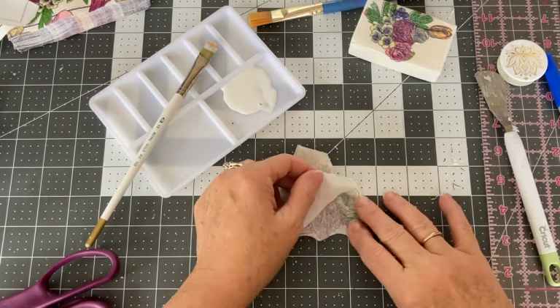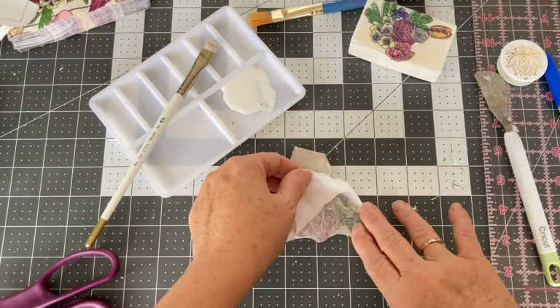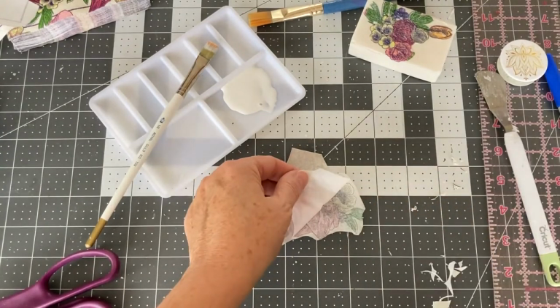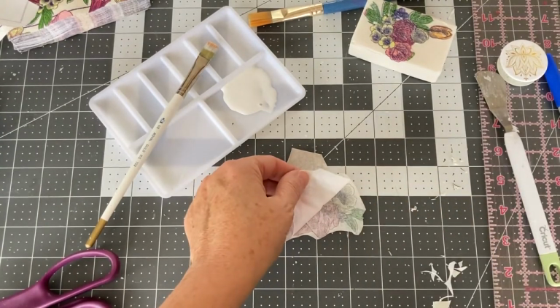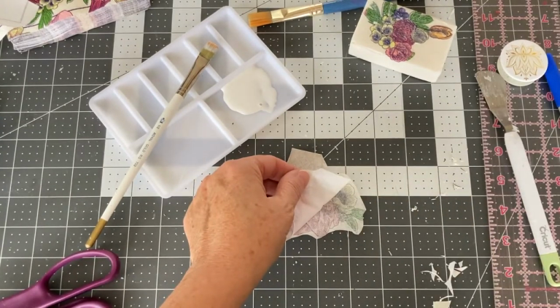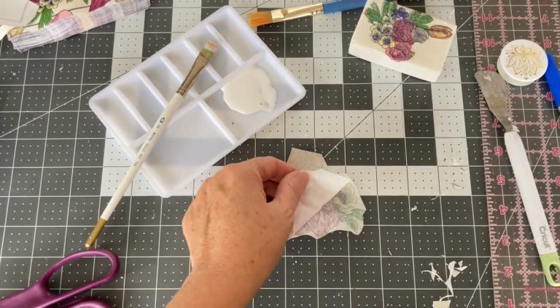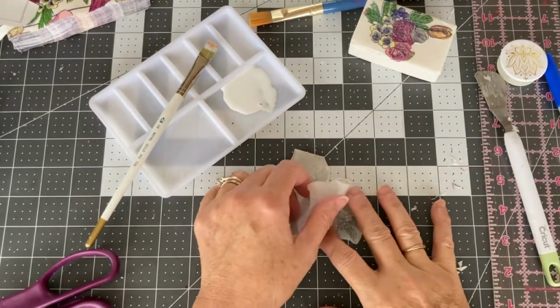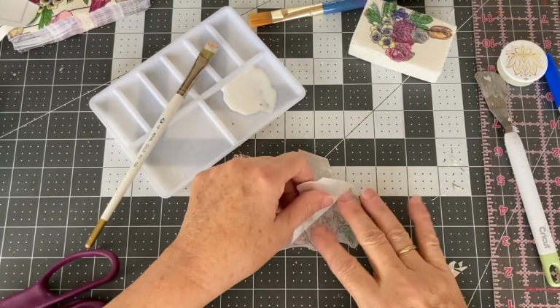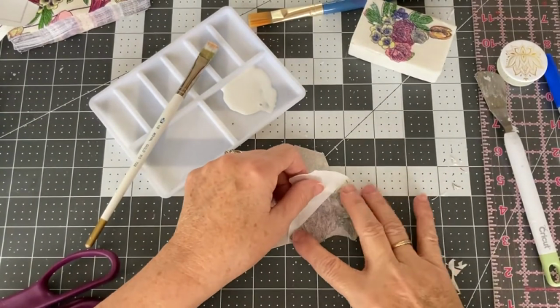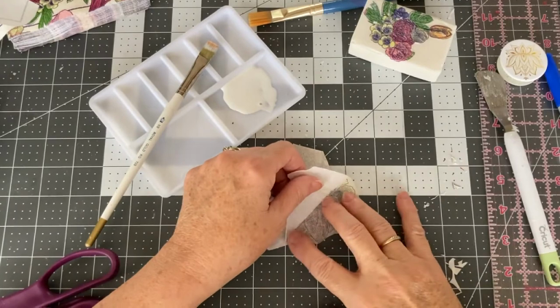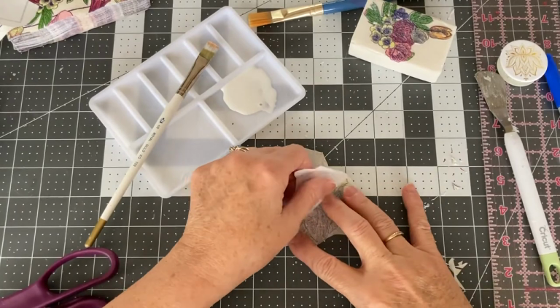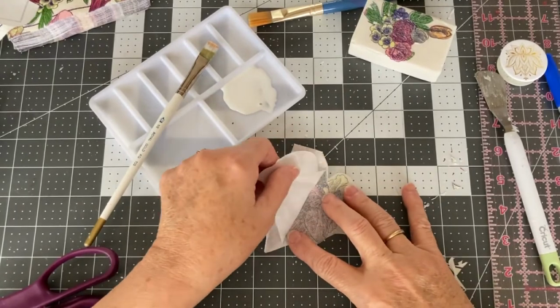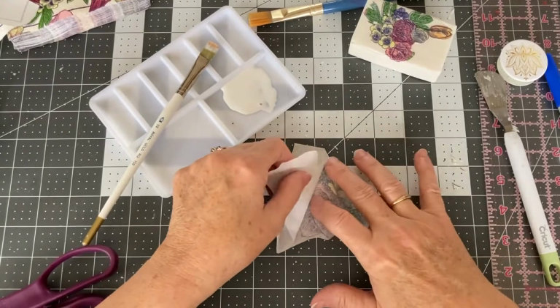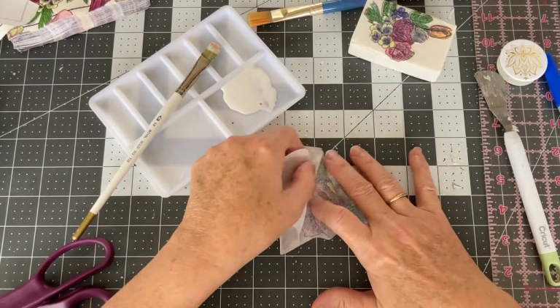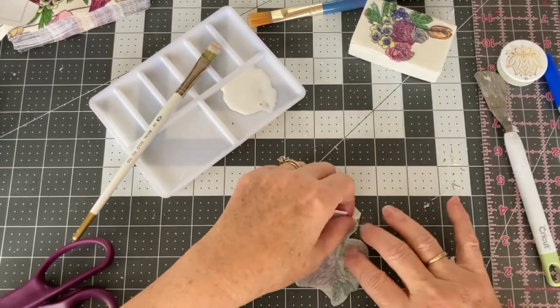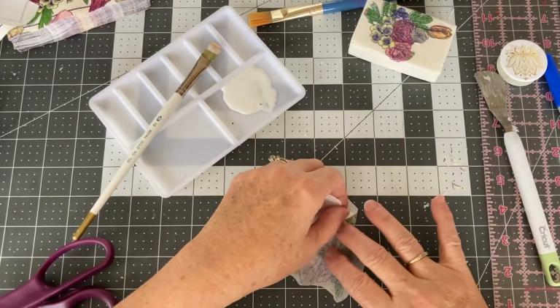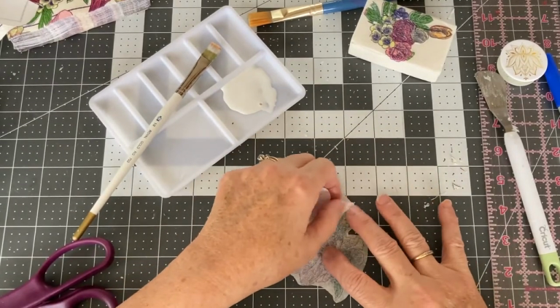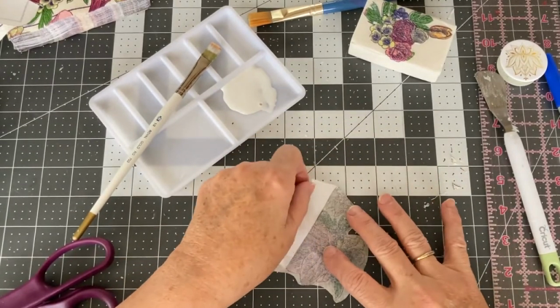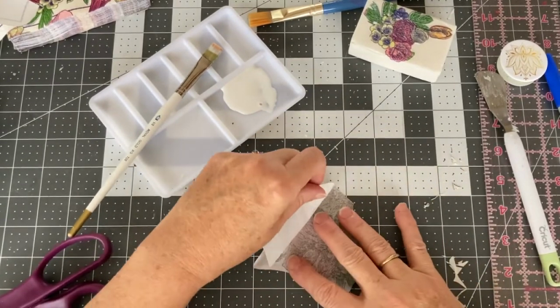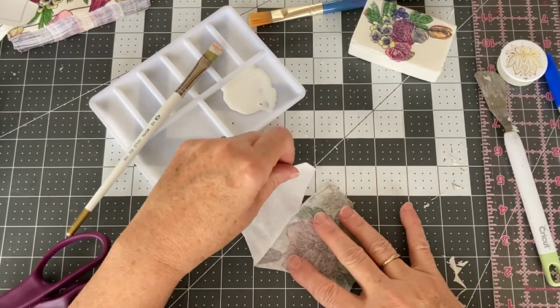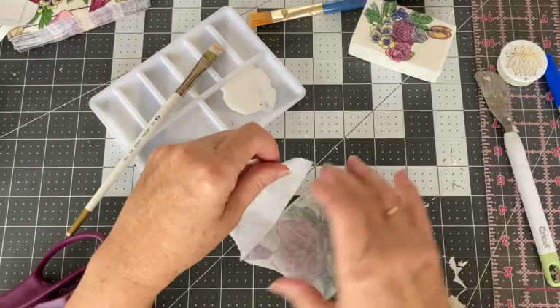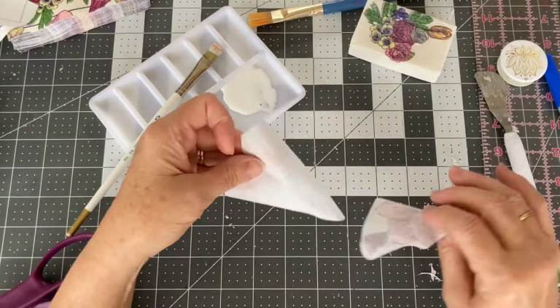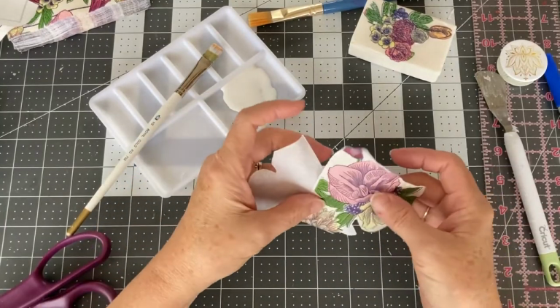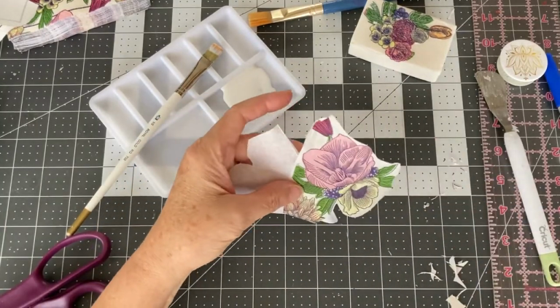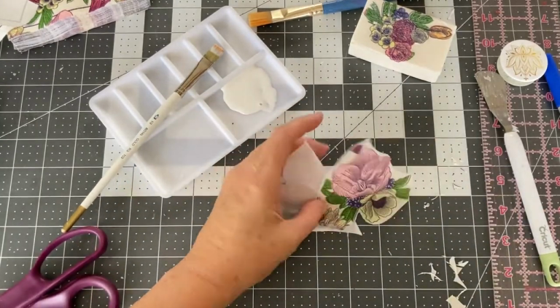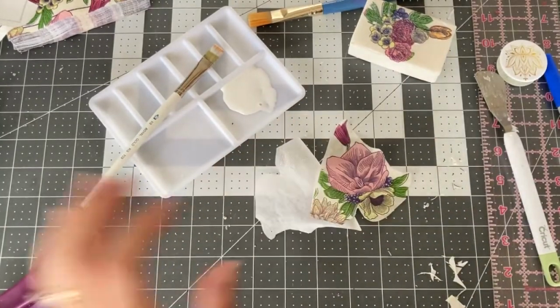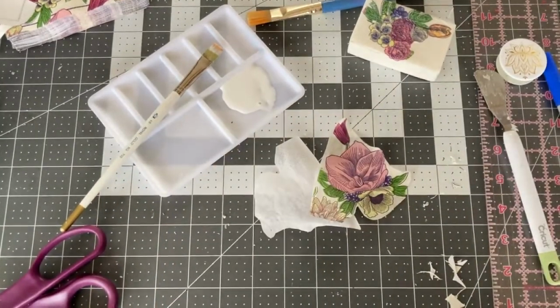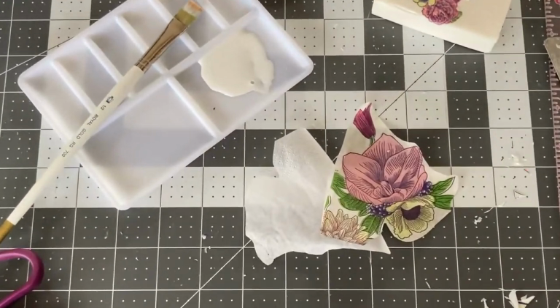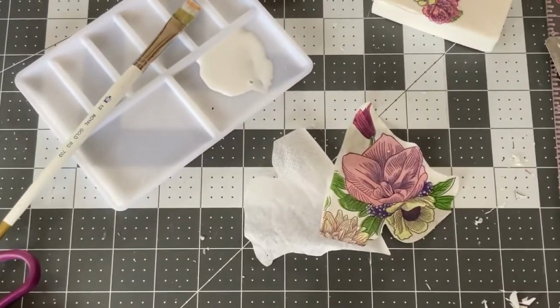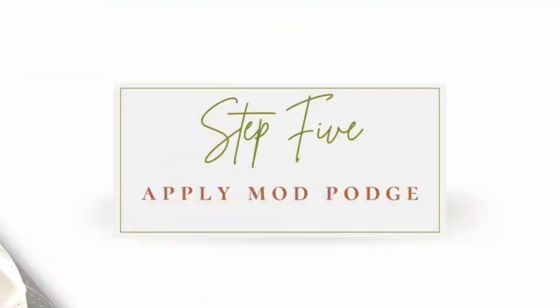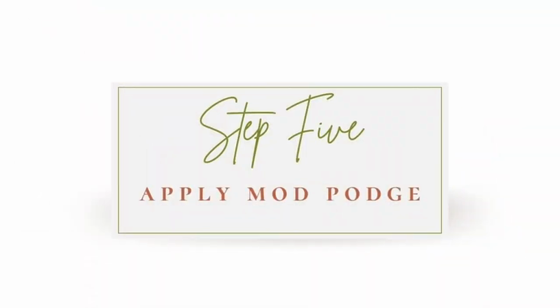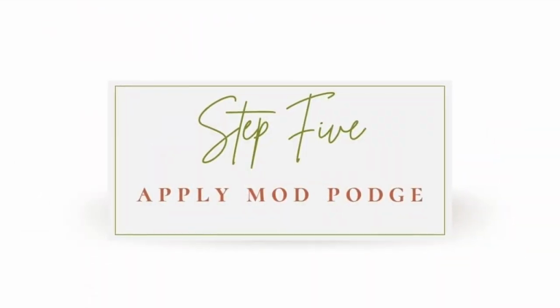Just go slowly and you shouldn't have any issues. If you do have a problem, cut out another piece from your napkin and you'll be ready to go. Once you have your pieces all separated, you're ready to apply the Mod Podge.